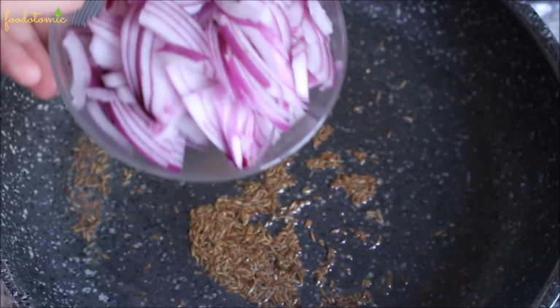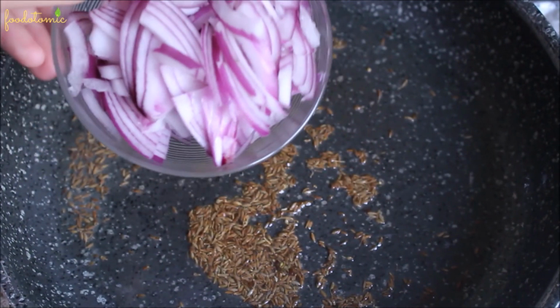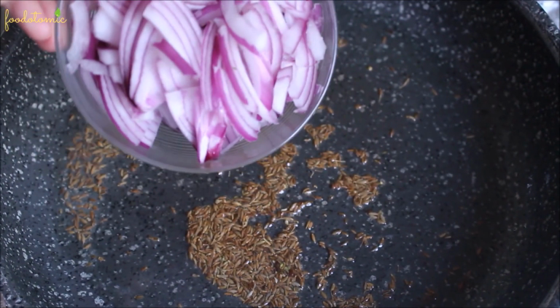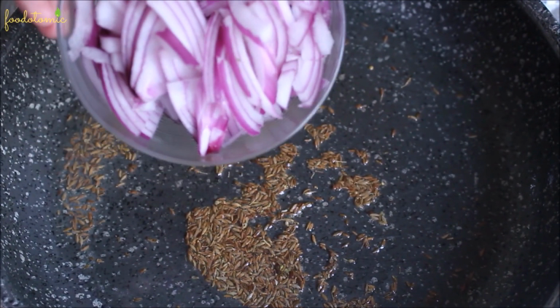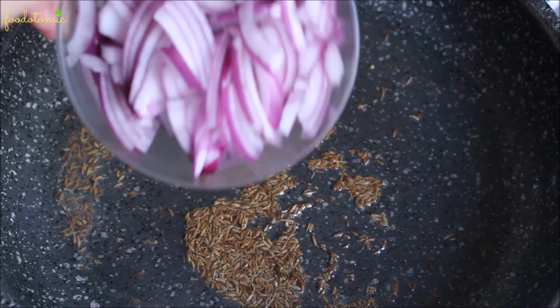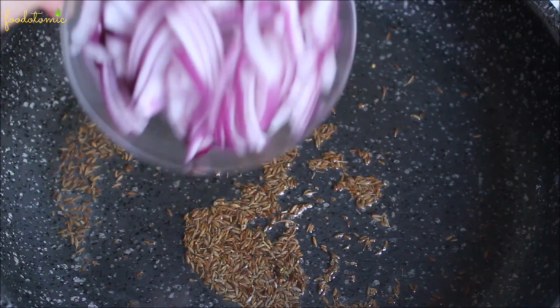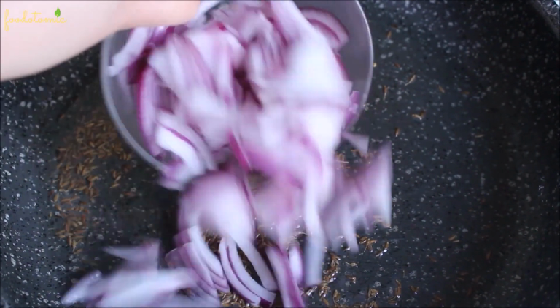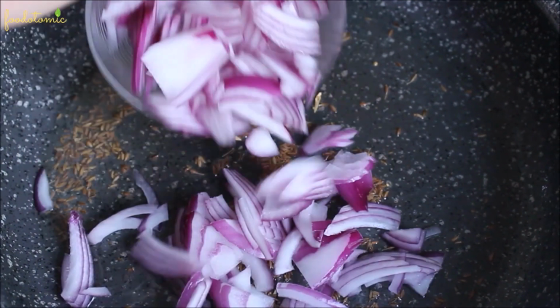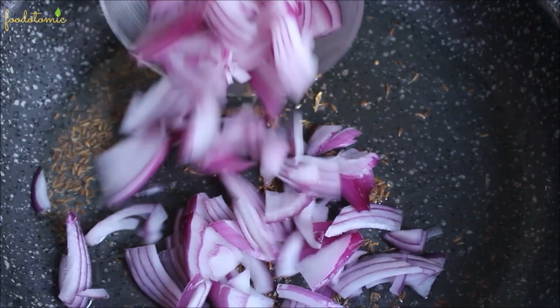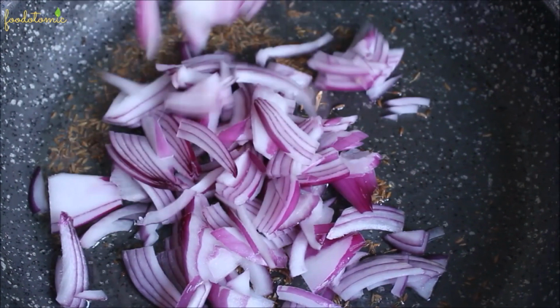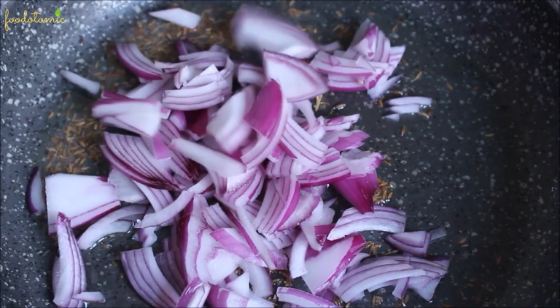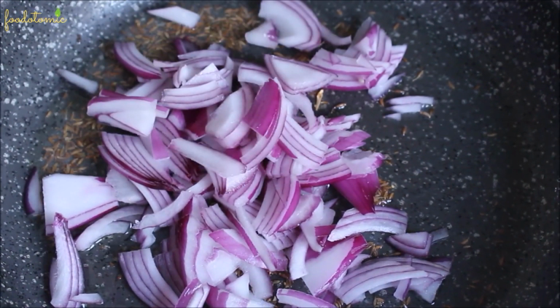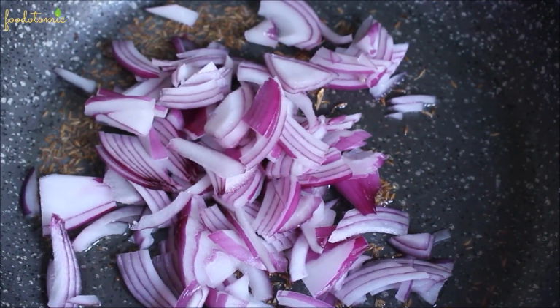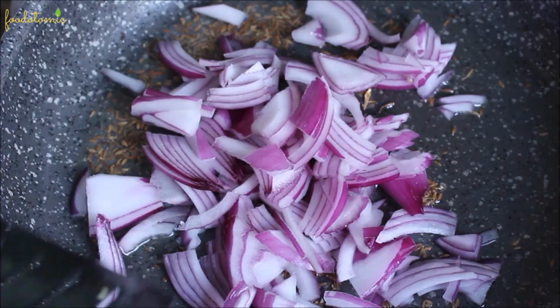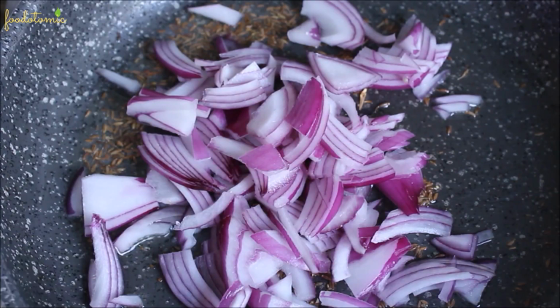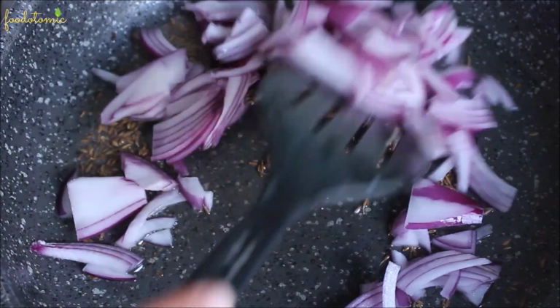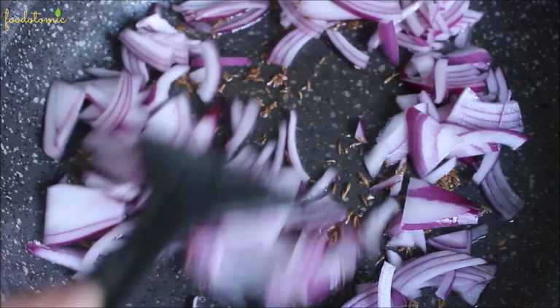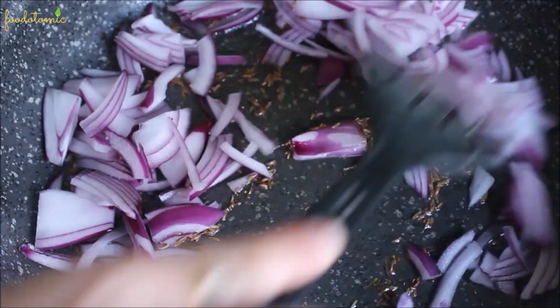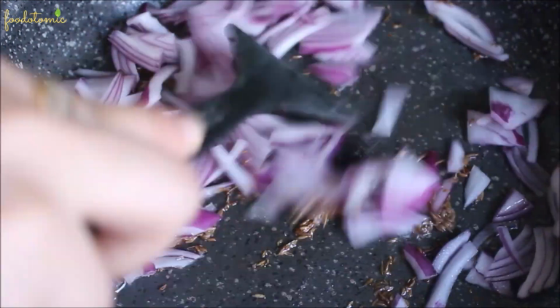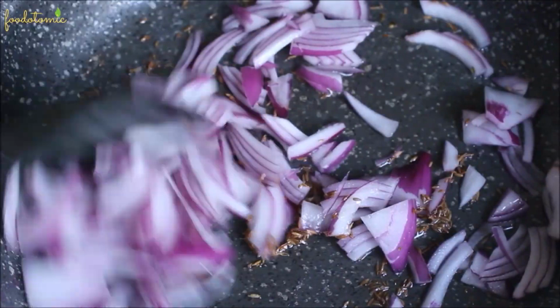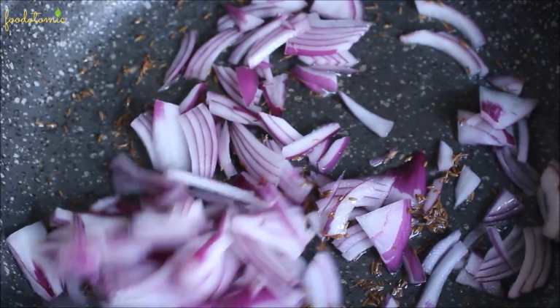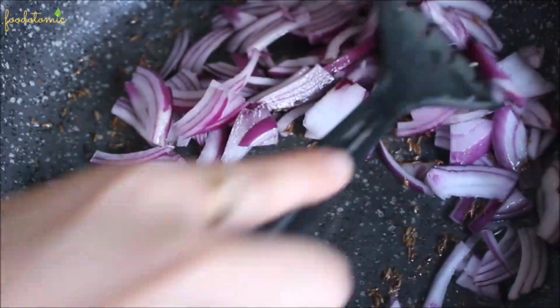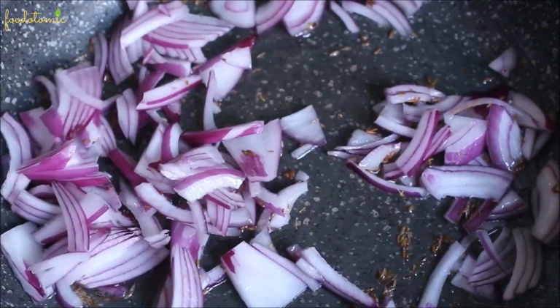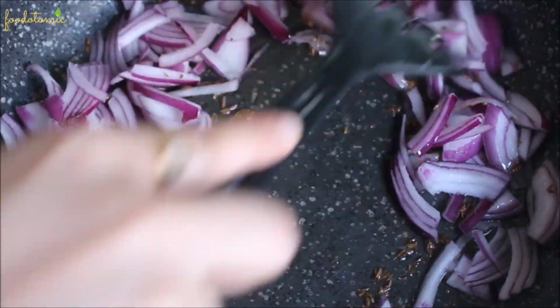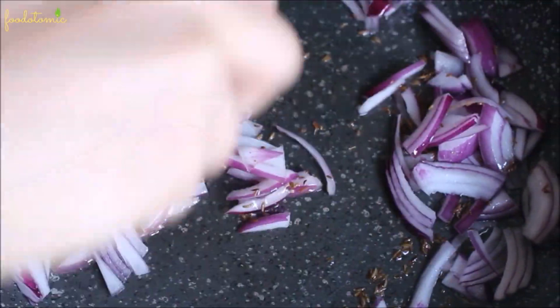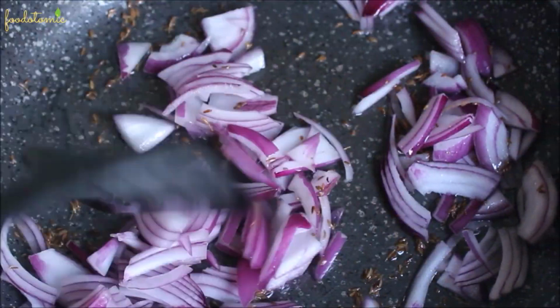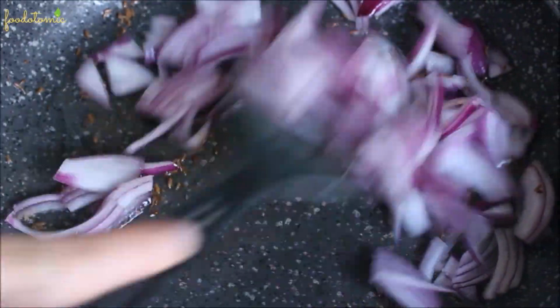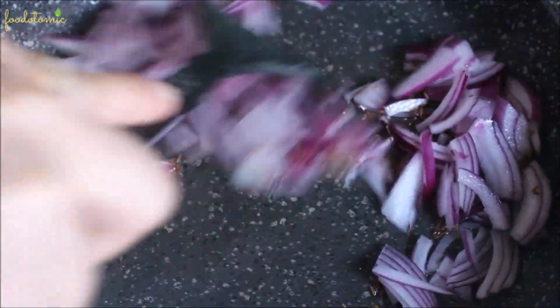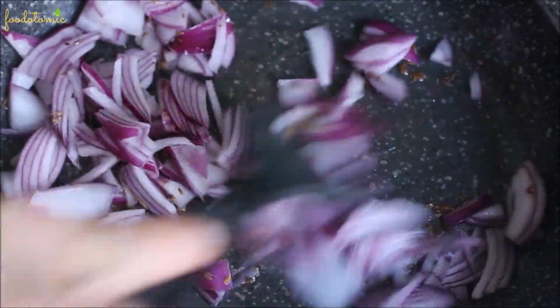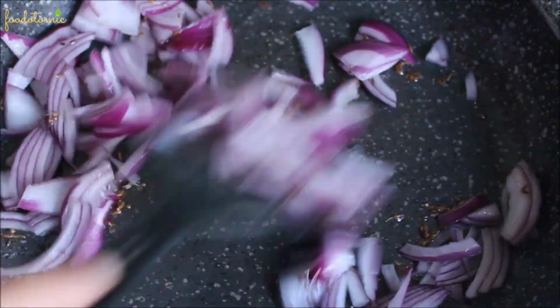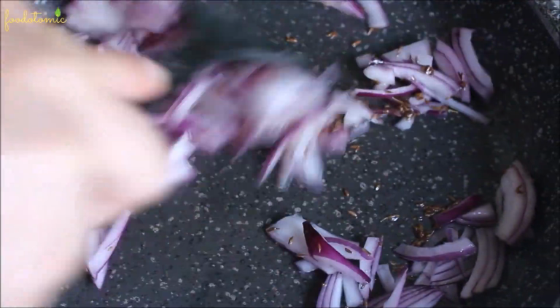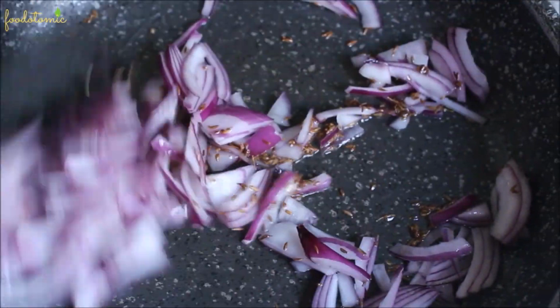Then add 1 medium thinly sliced onion and stir fry it for a minute, then let the onion cook over medium heat until it turns translucent.